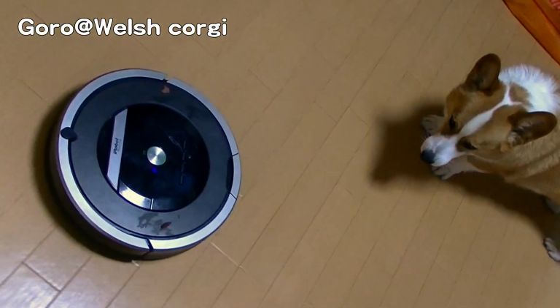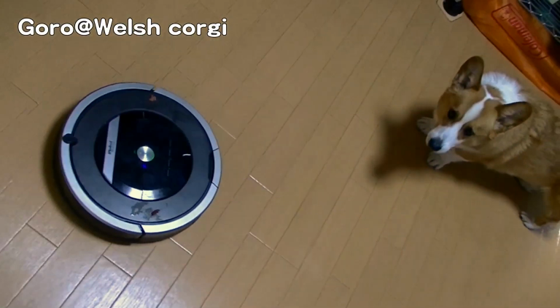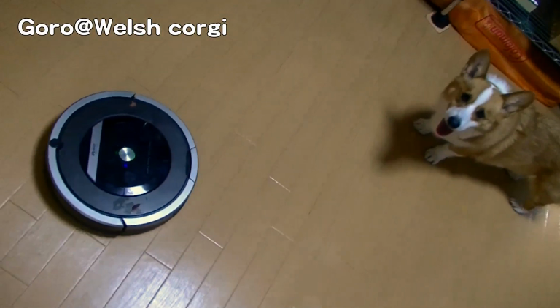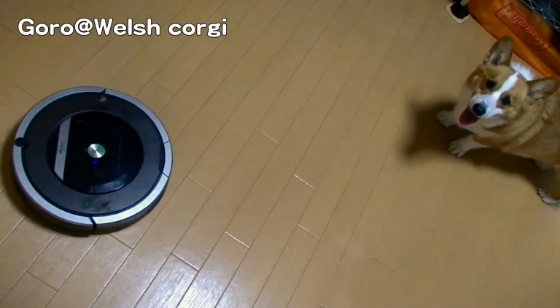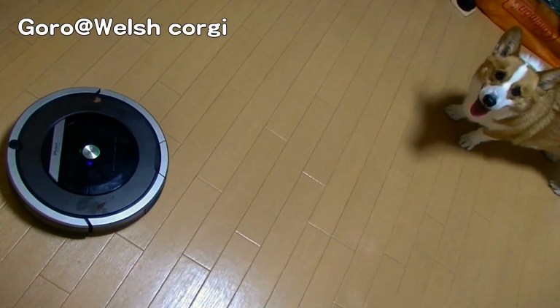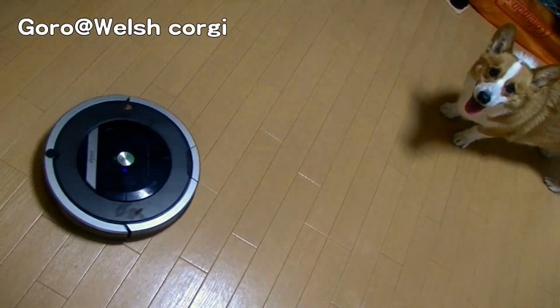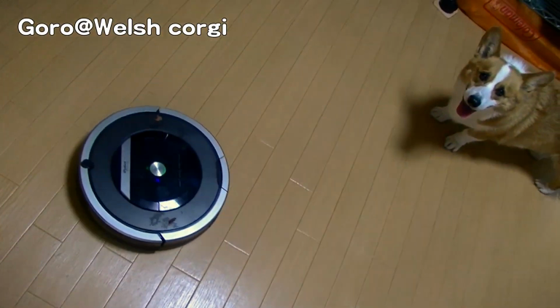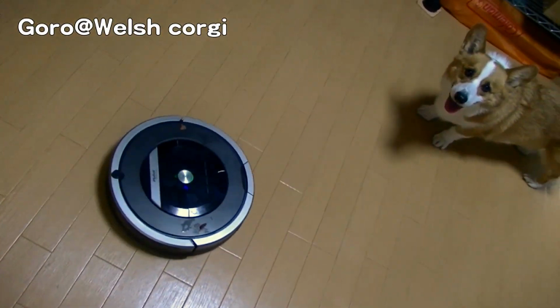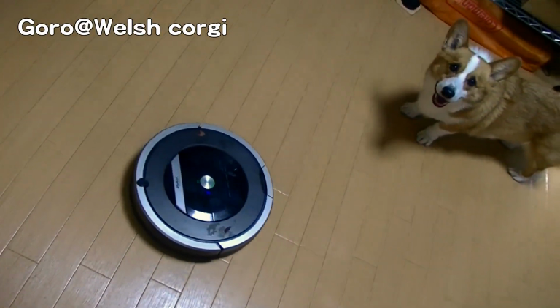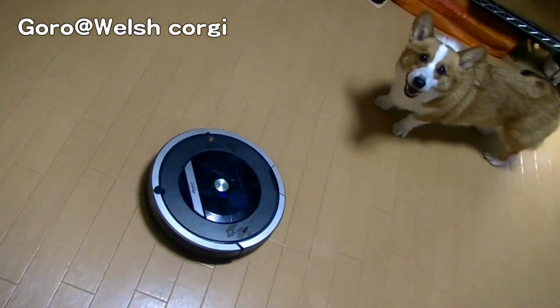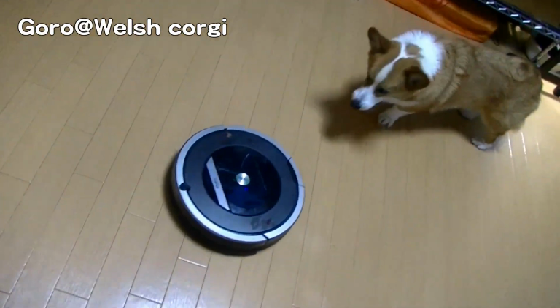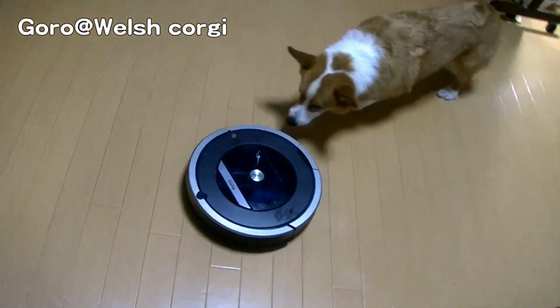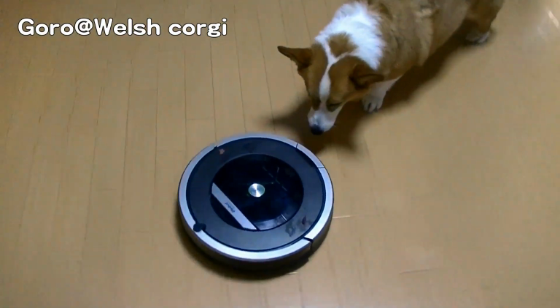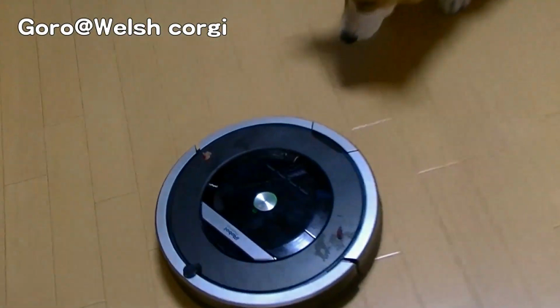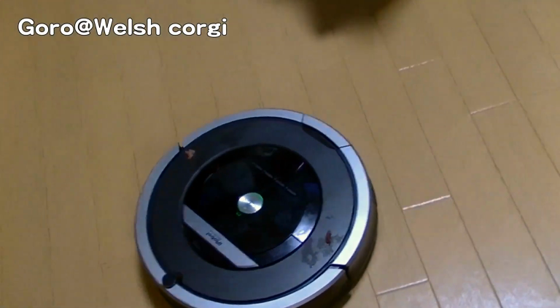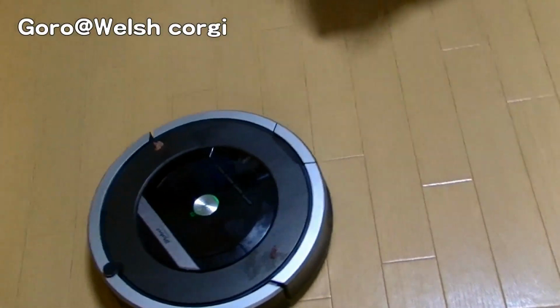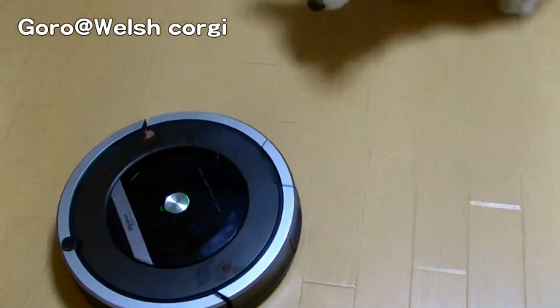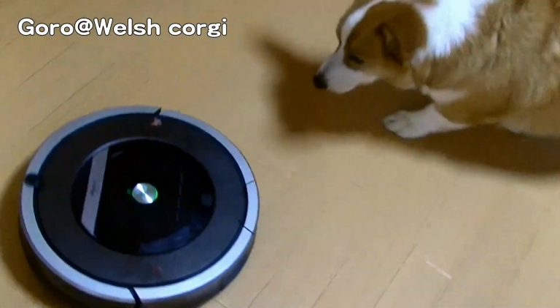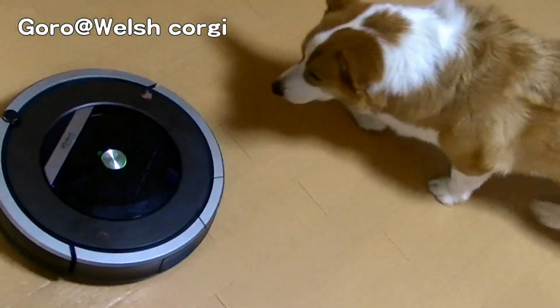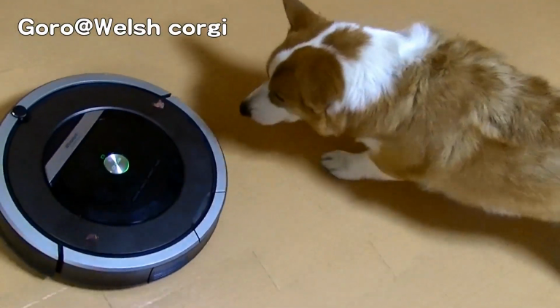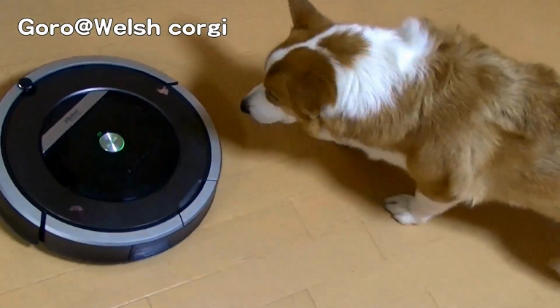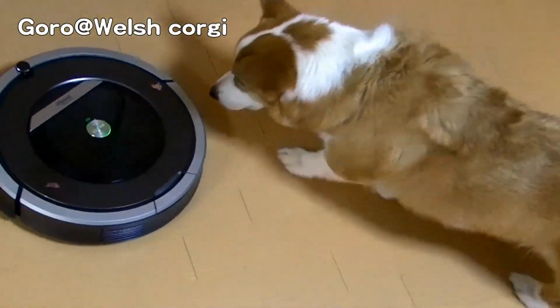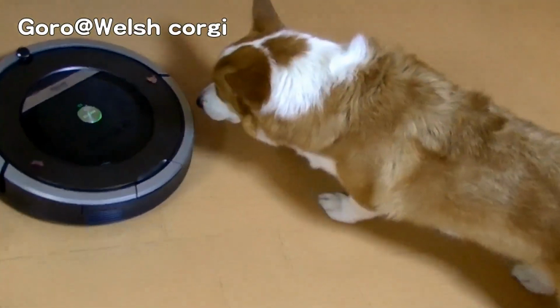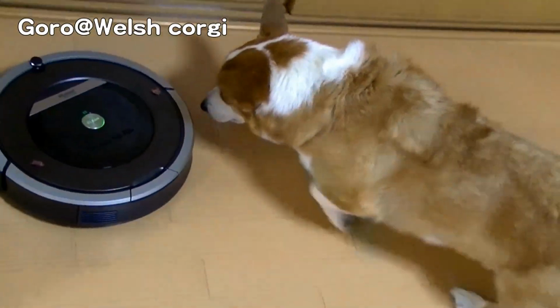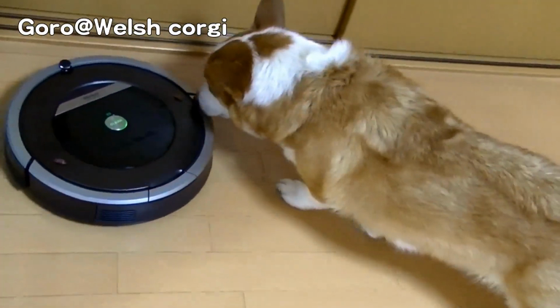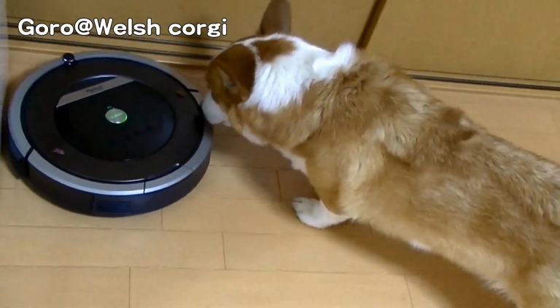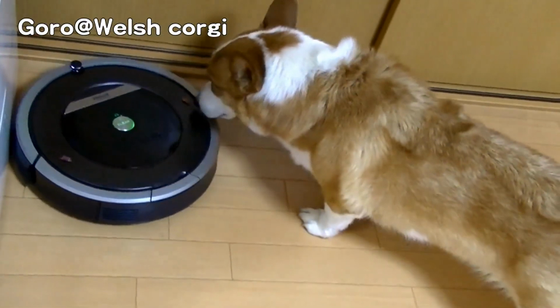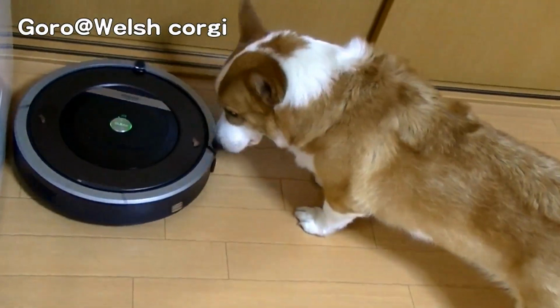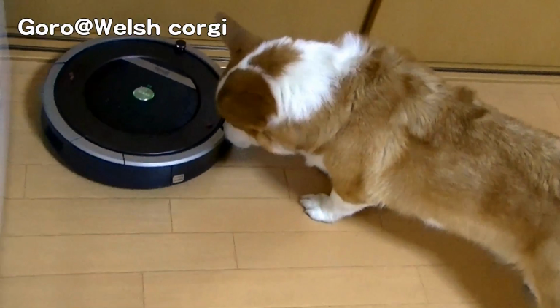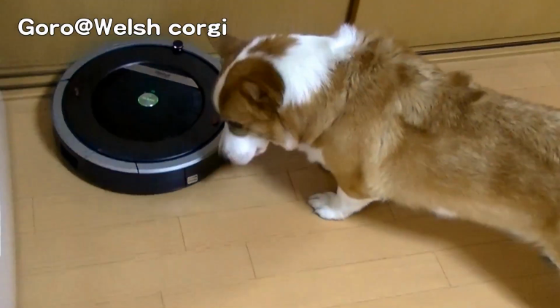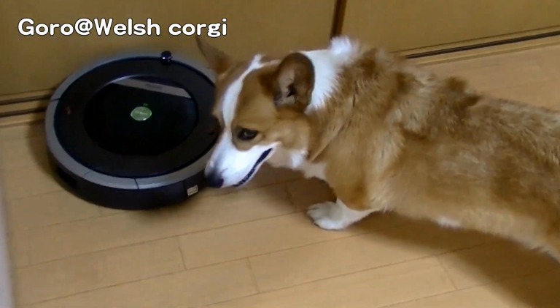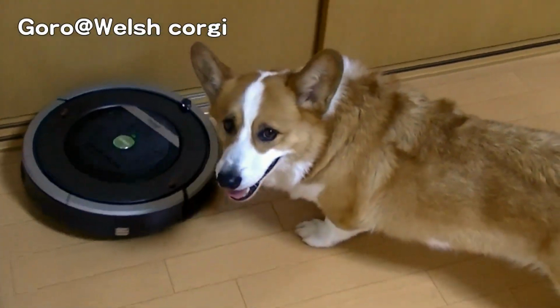I don't think it's a good thing. We'll be right back.